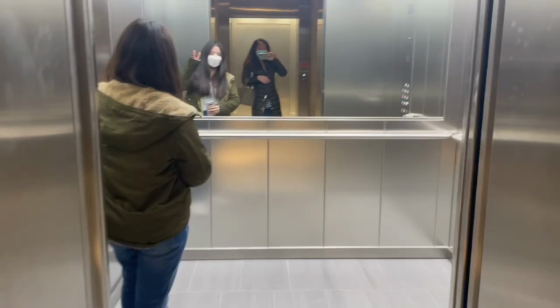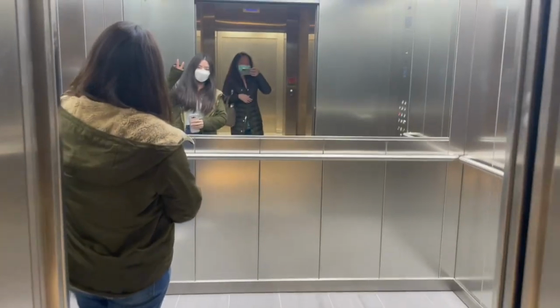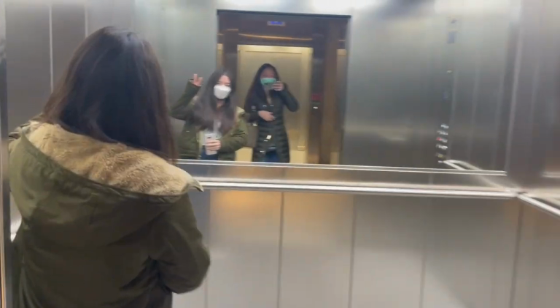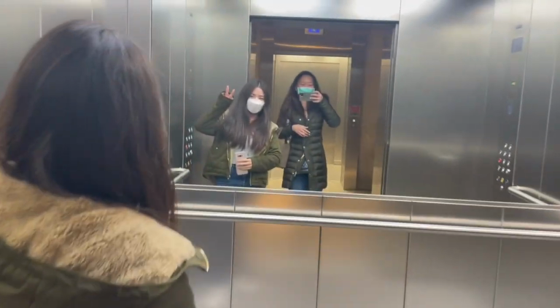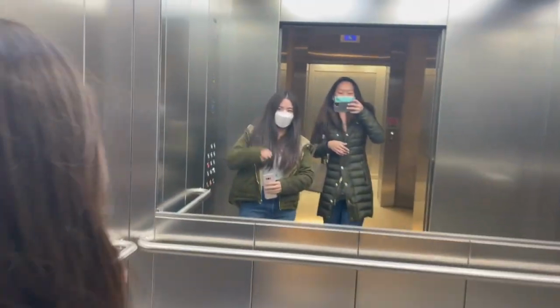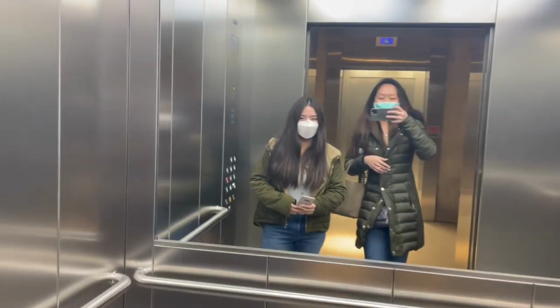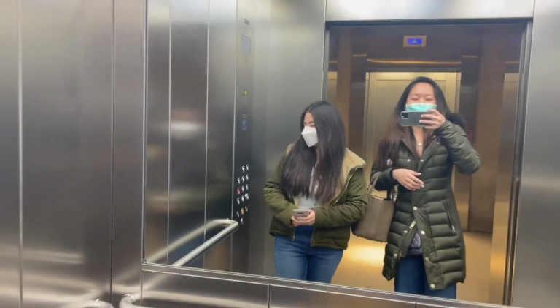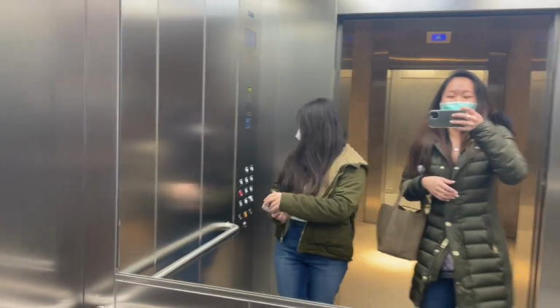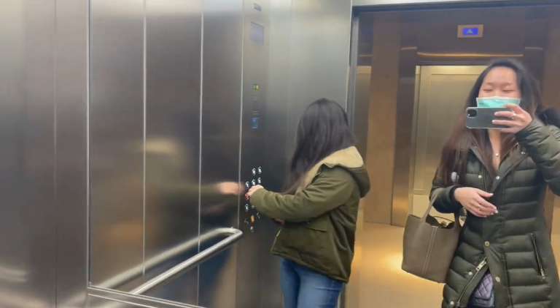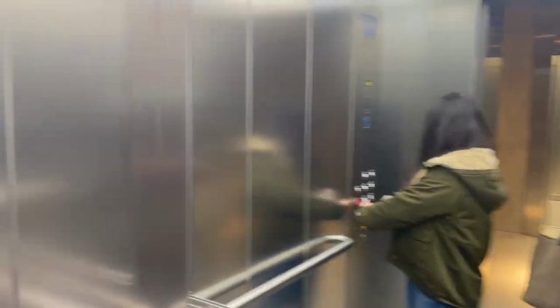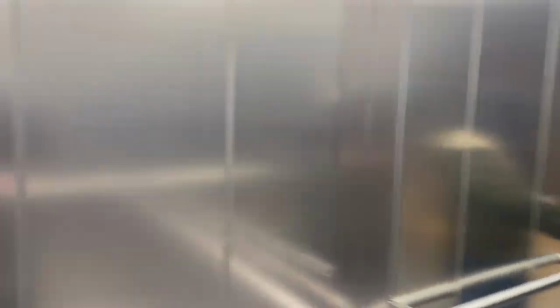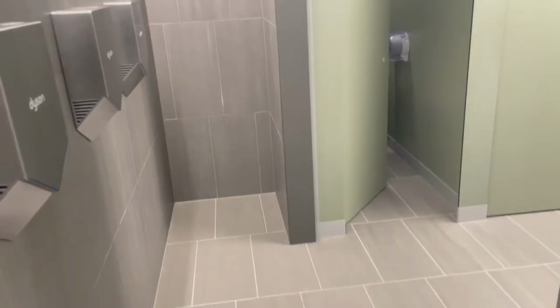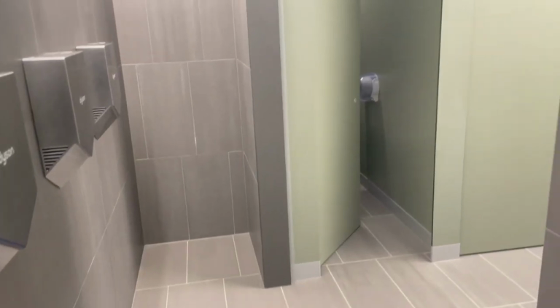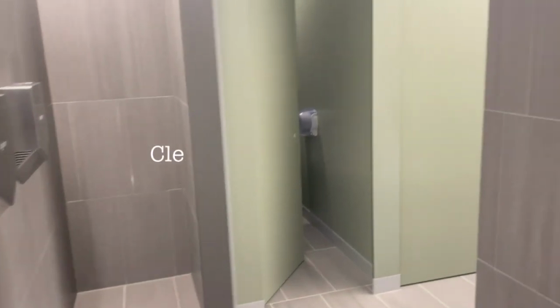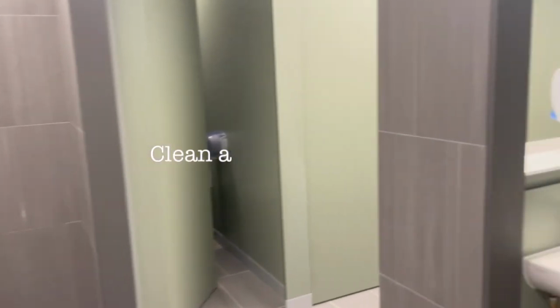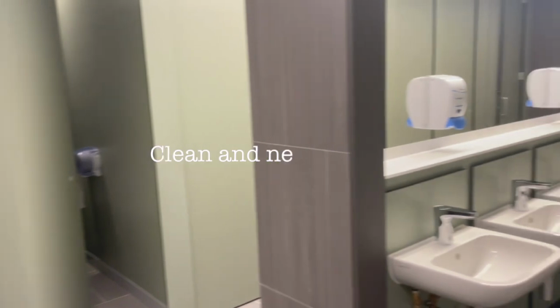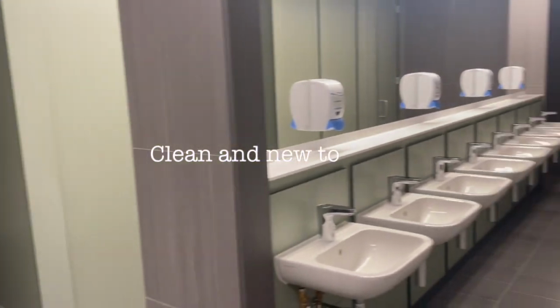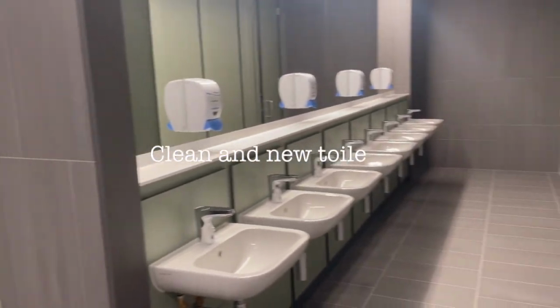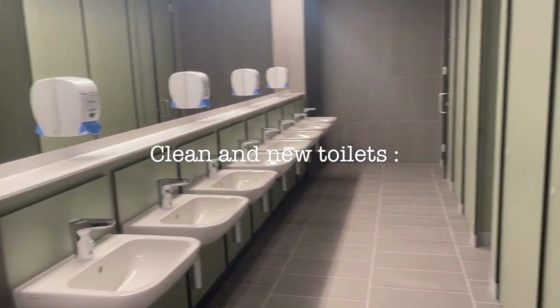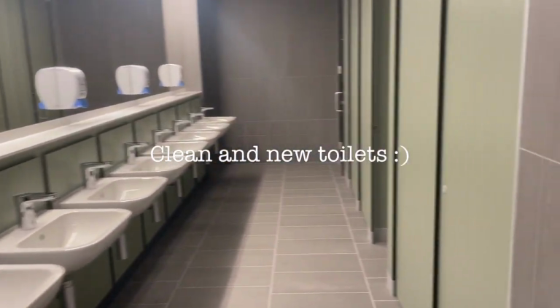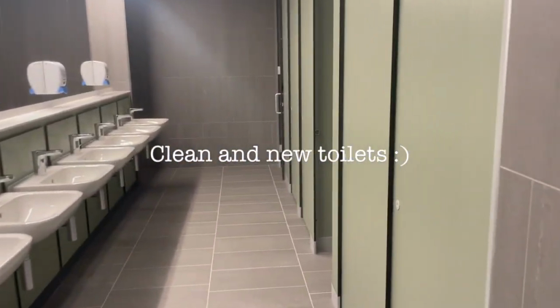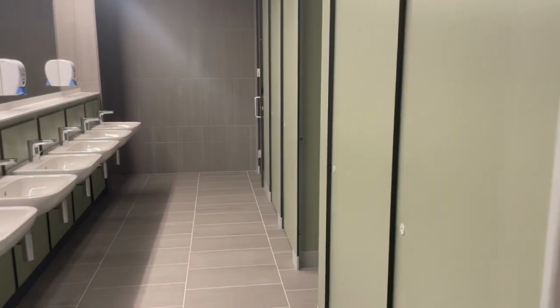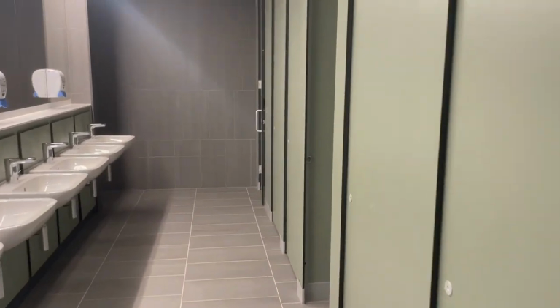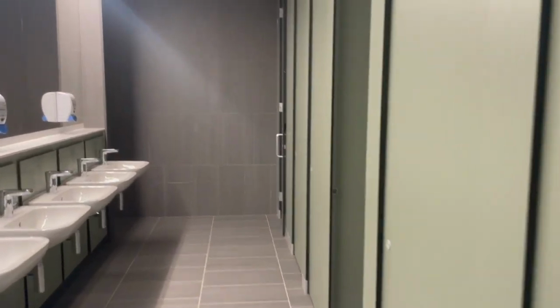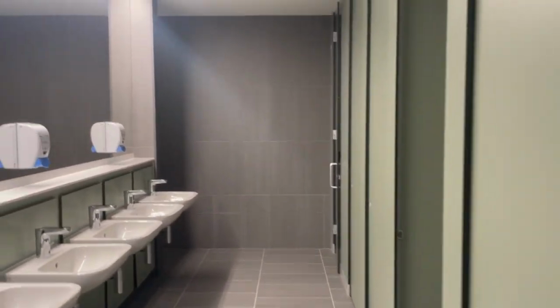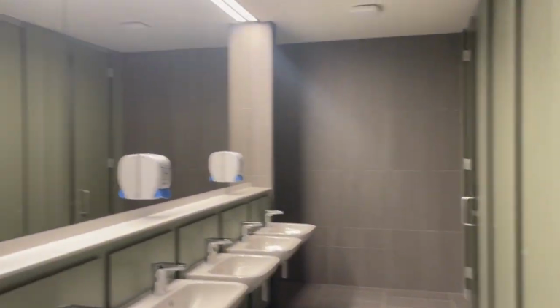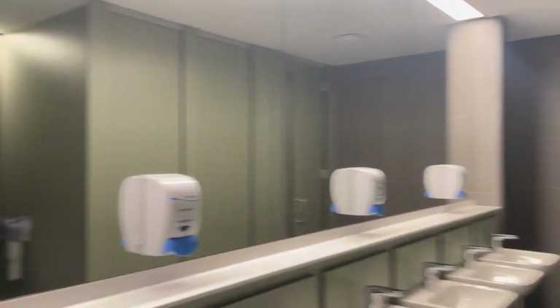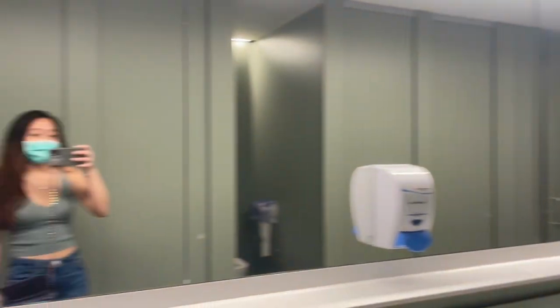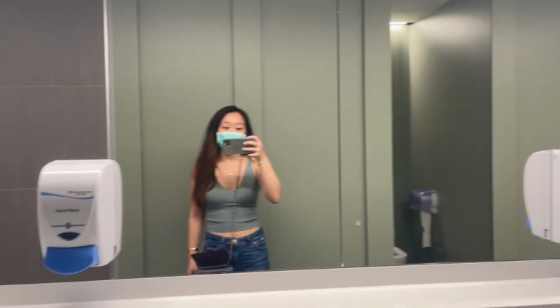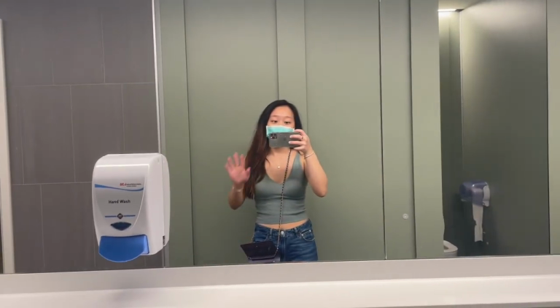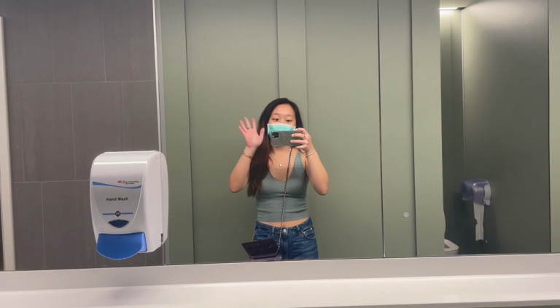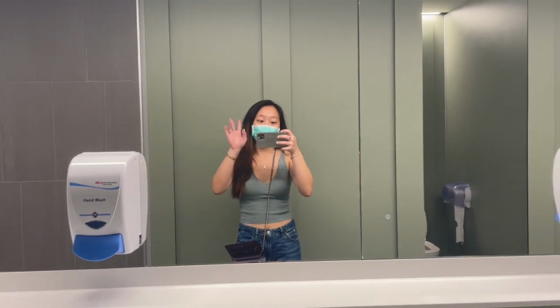Oh, and here's a hack: if you're going to the toilet at LSE, use the Marshall building's one because it's the newest and the cleanest. That's all — bye, see you in the next video!